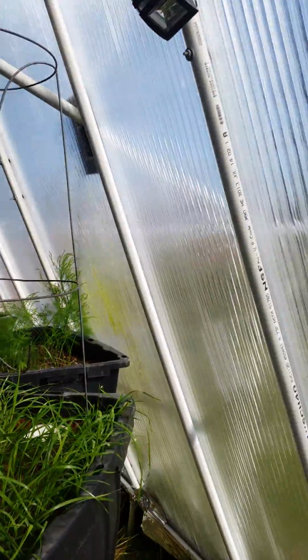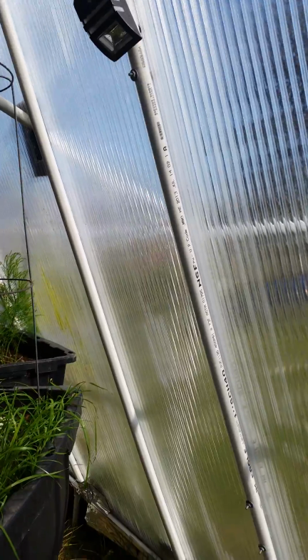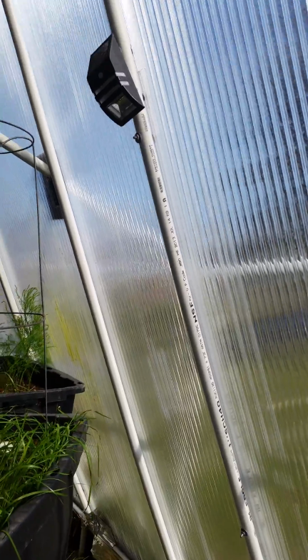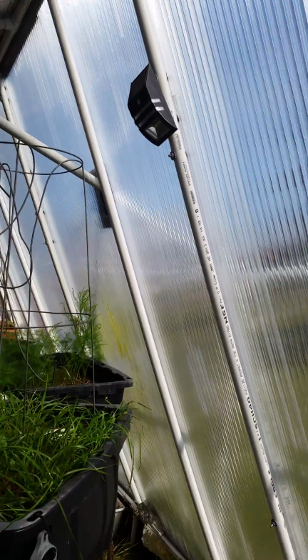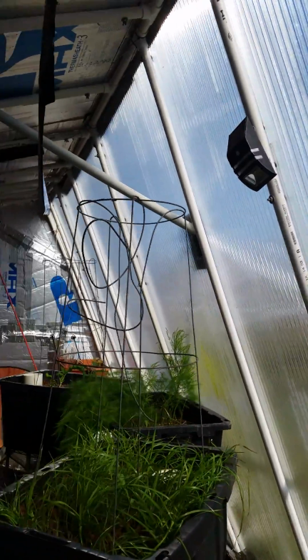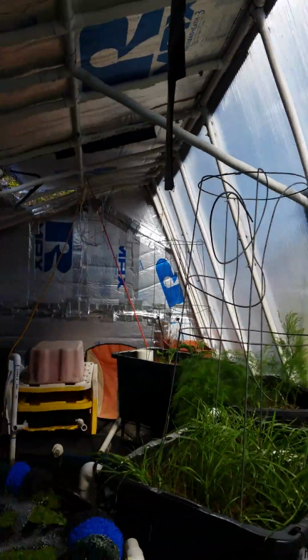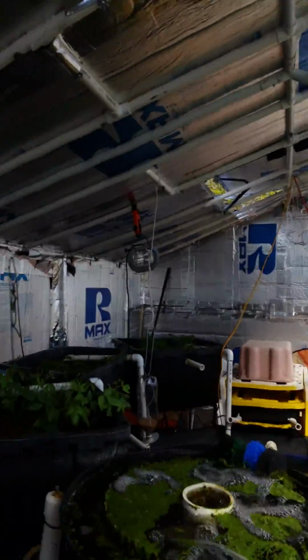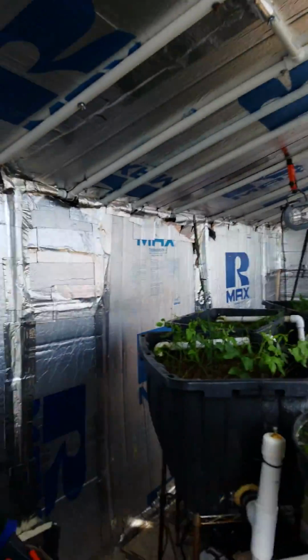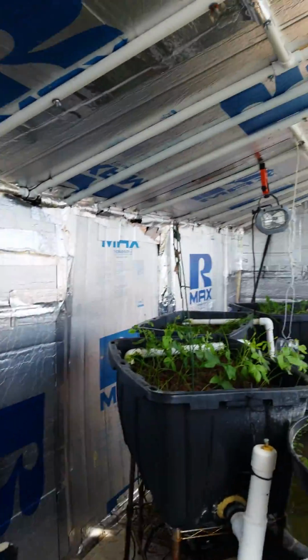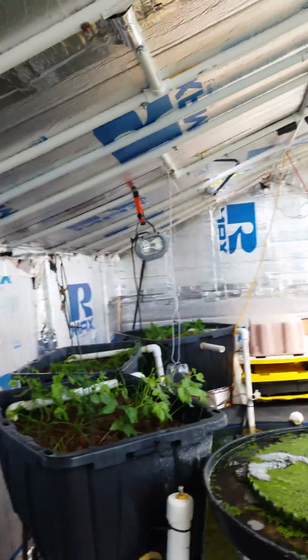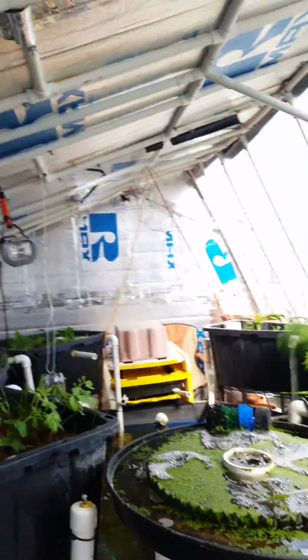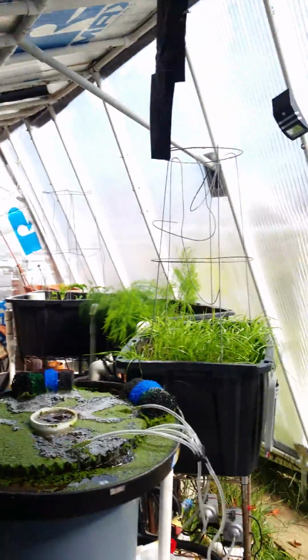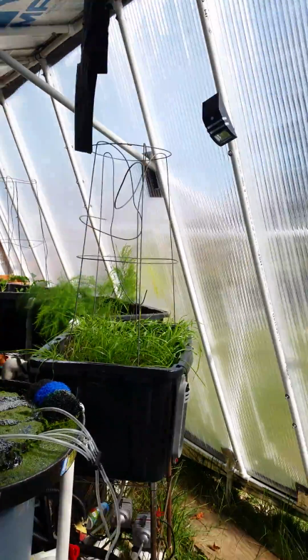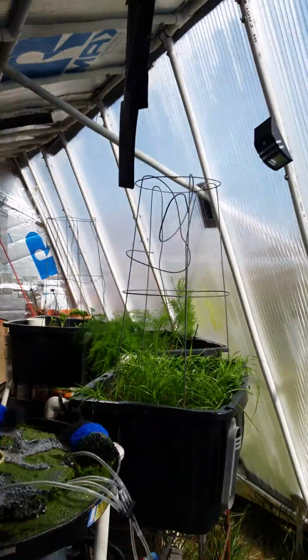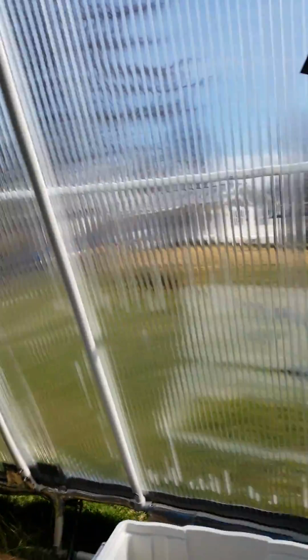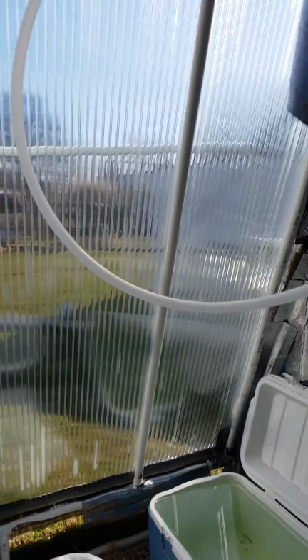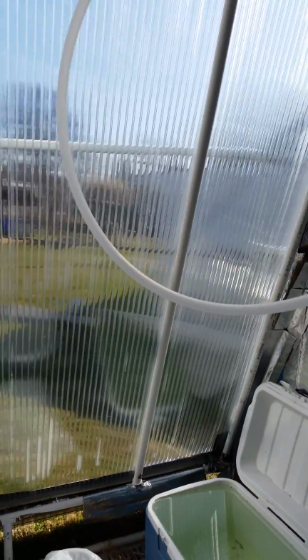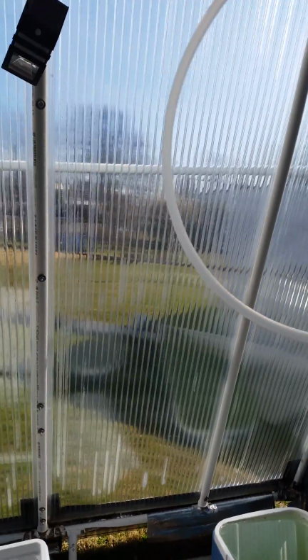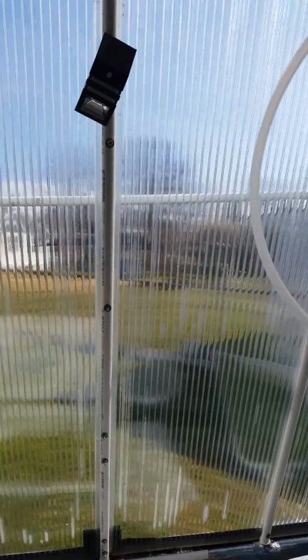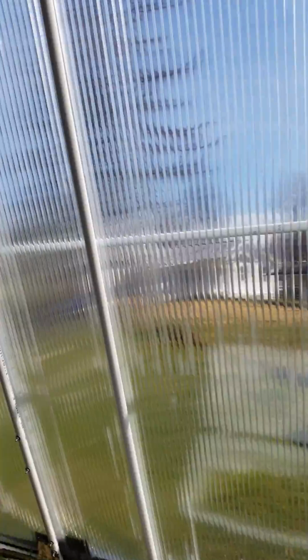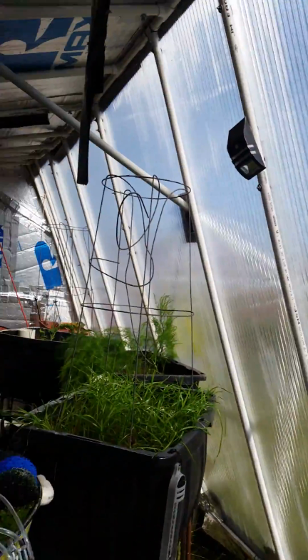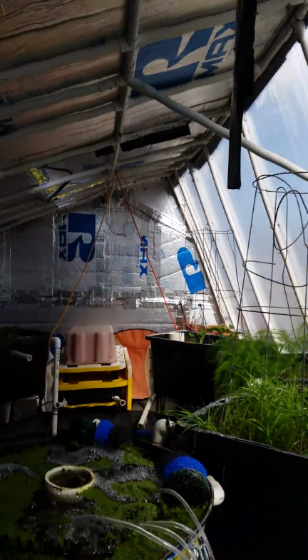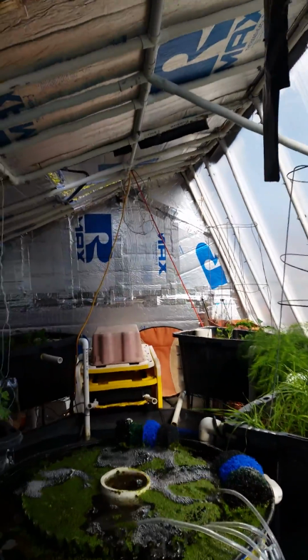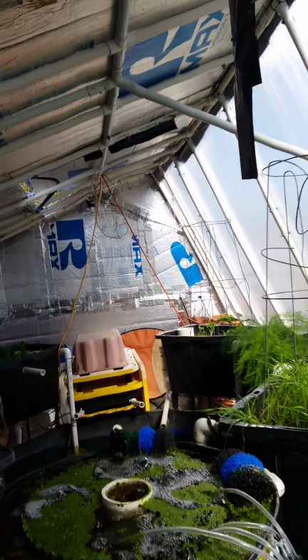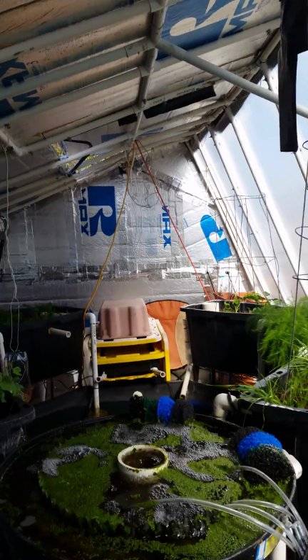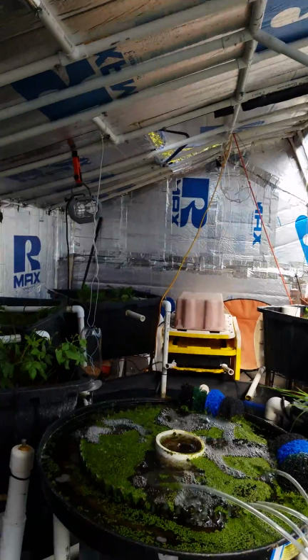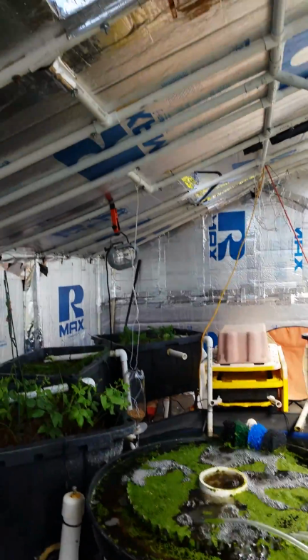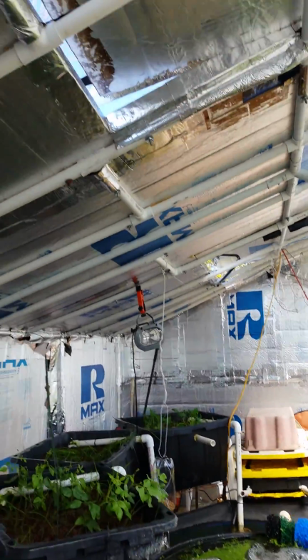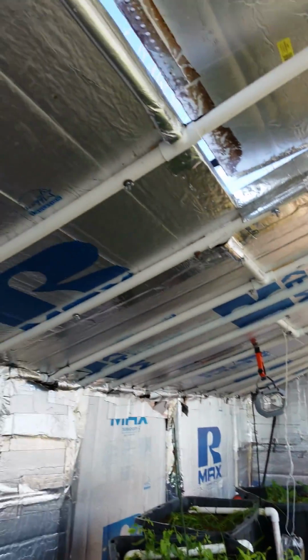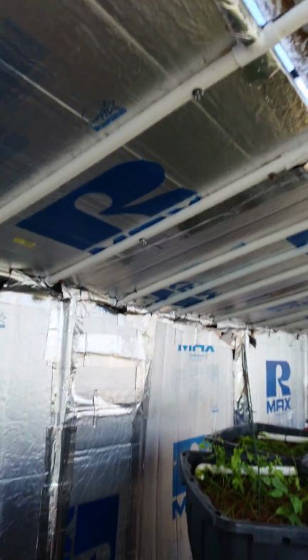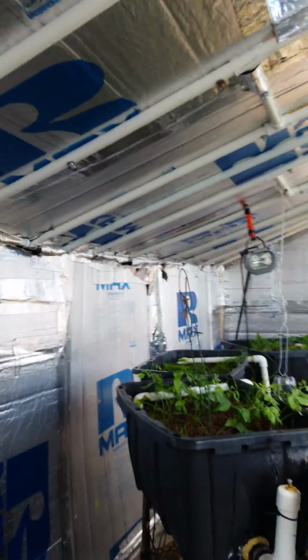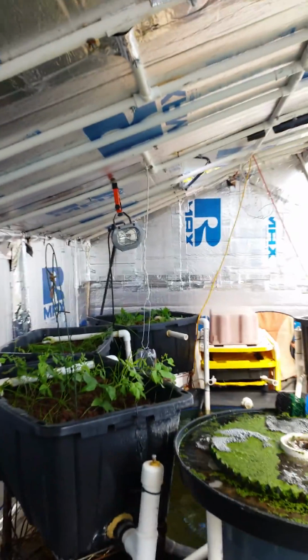This thing stays really, really warm. Even in the winter, I was getting as much as a 30-degree difference between the outside temperature and the inside temperature. So these plants were able to survive throughout the whole entire winter.